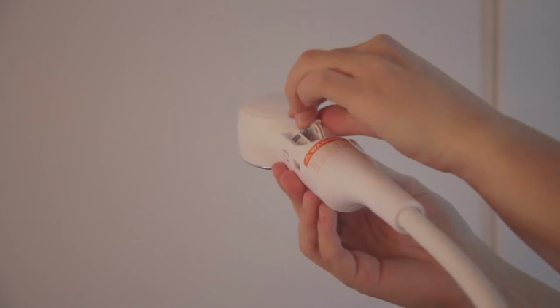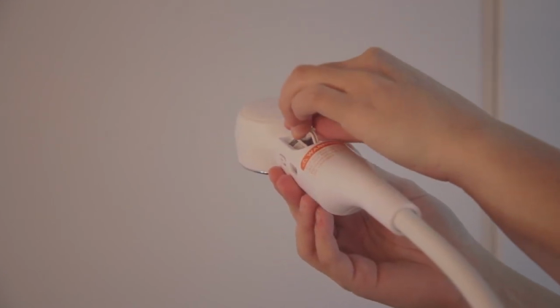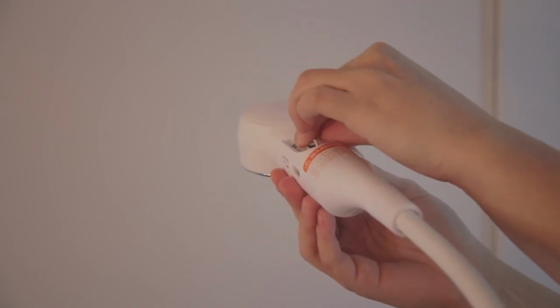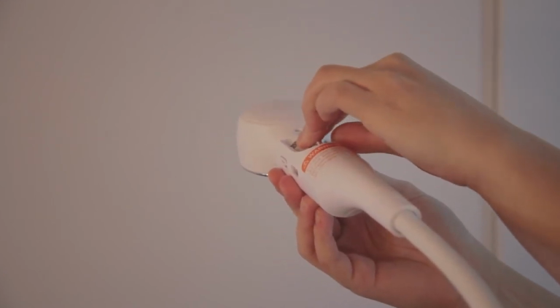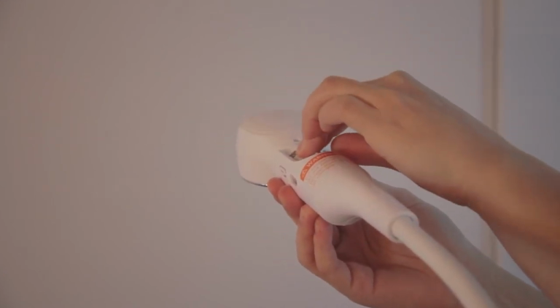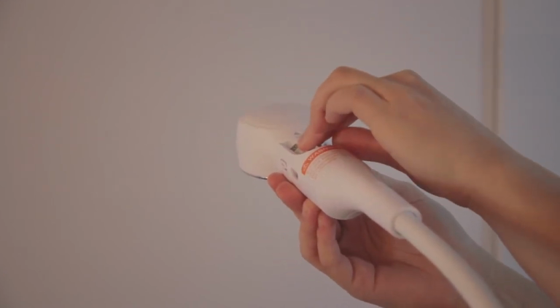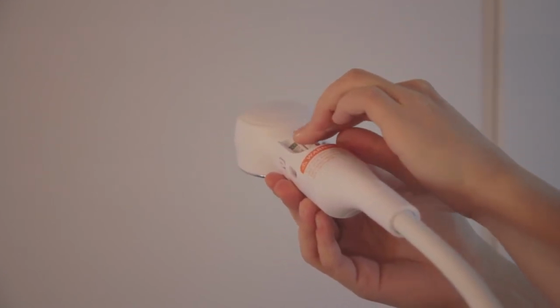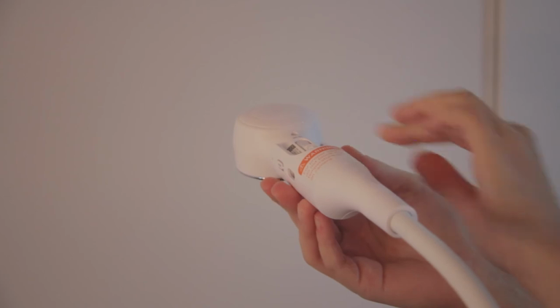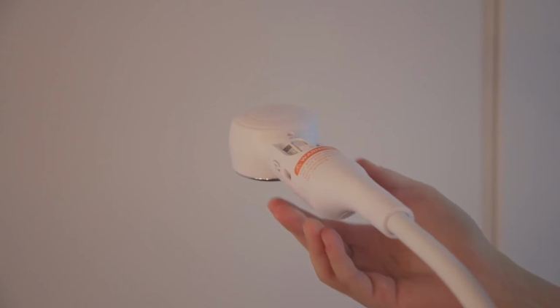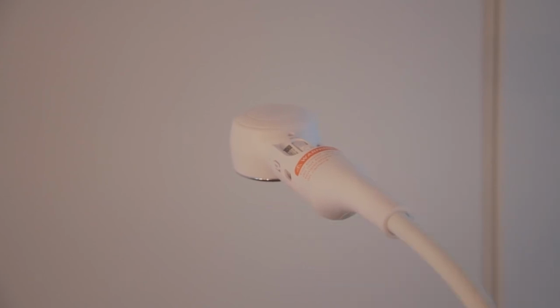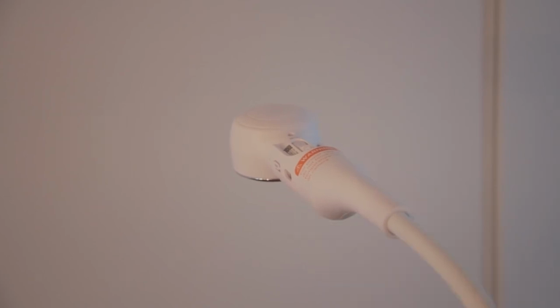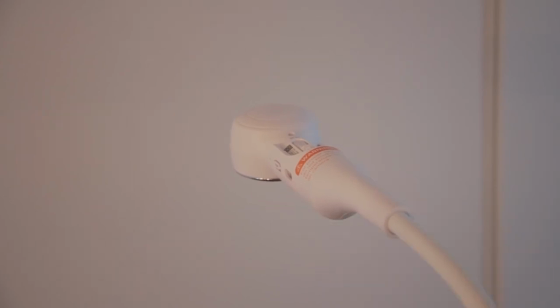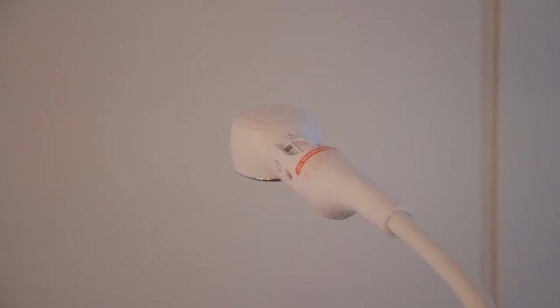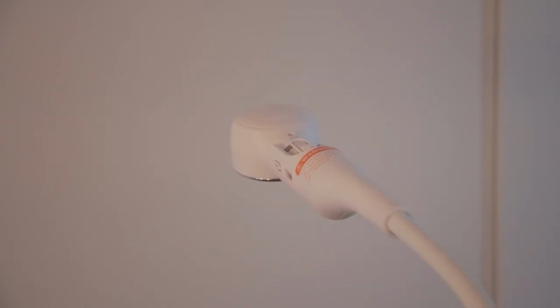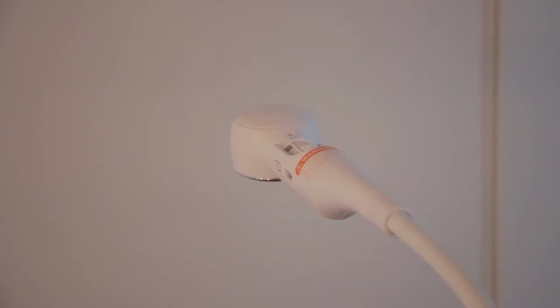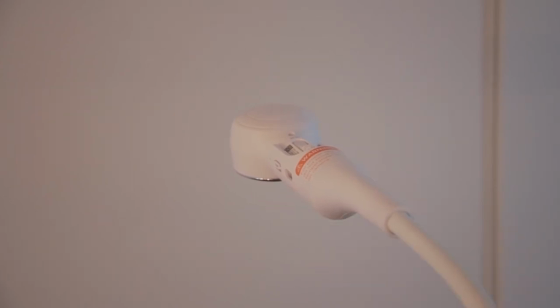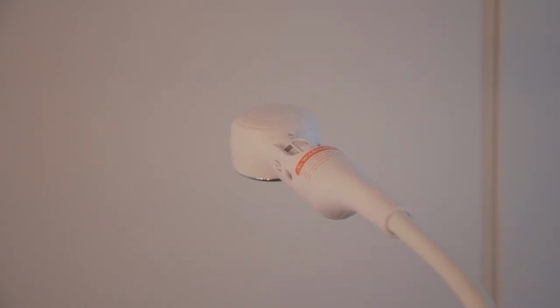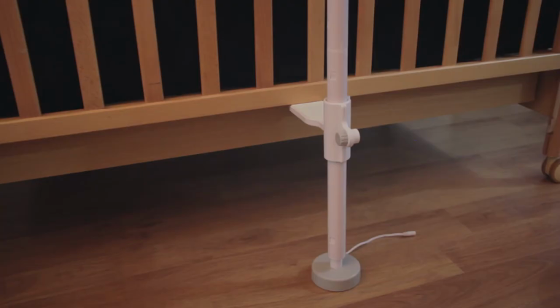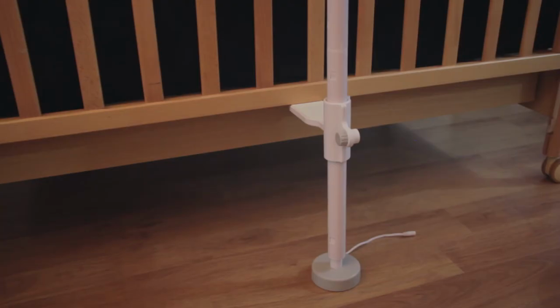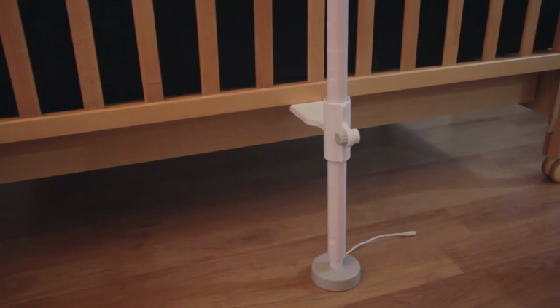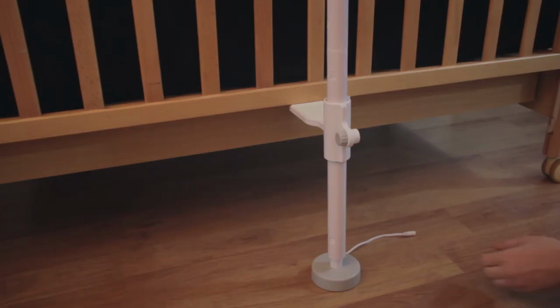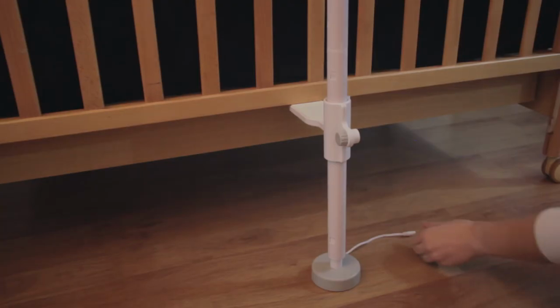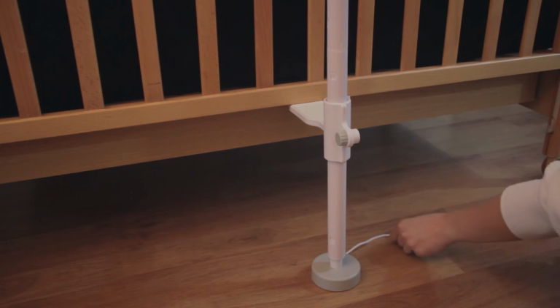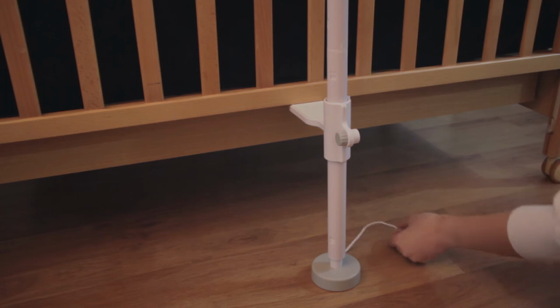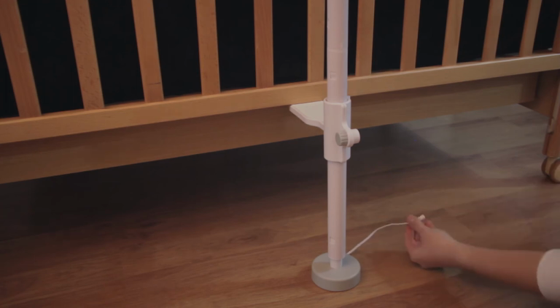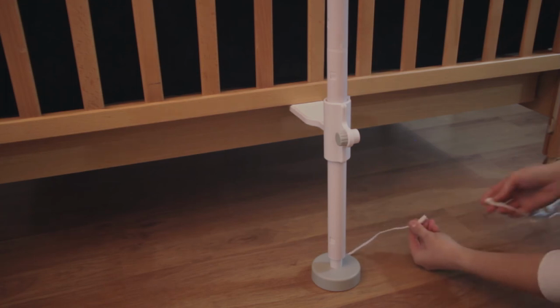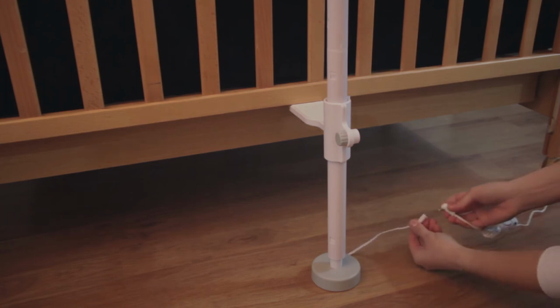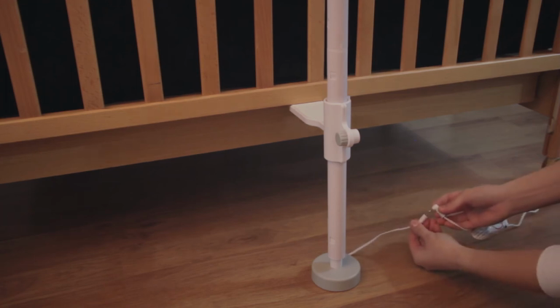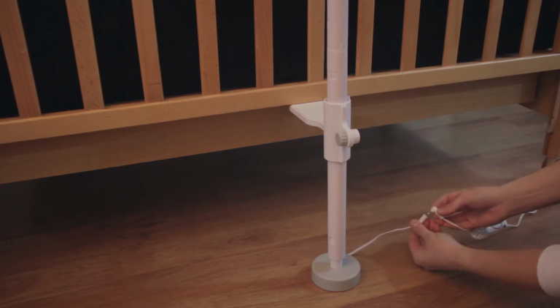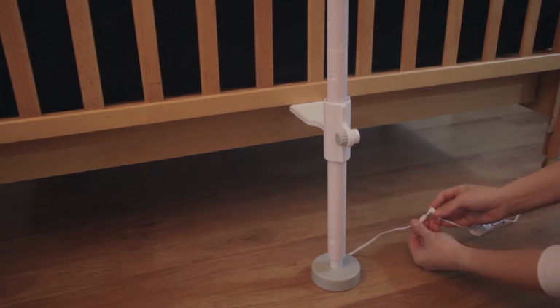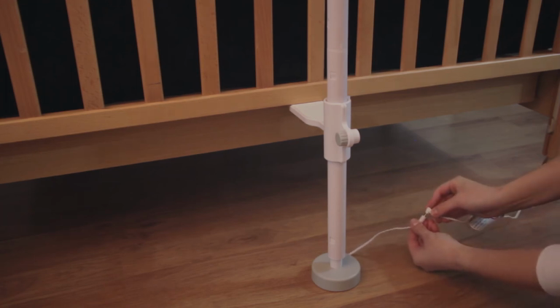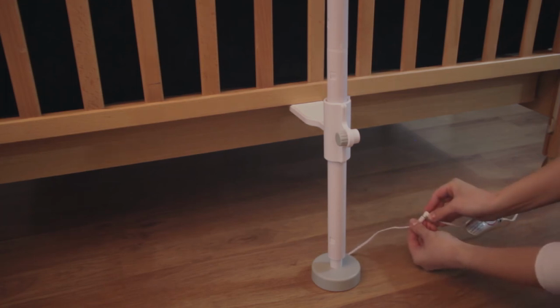Connect the power adapter plug into the camera unit power socket. Insert the DC plug into the power socket of the crib mount and connect the power adapter to an electrical outlet.